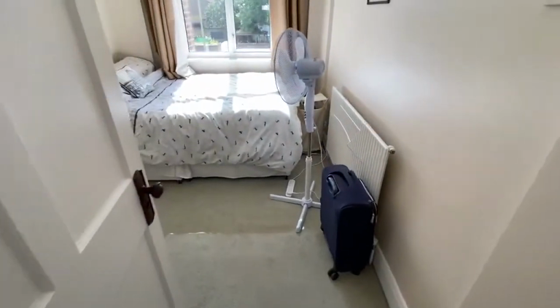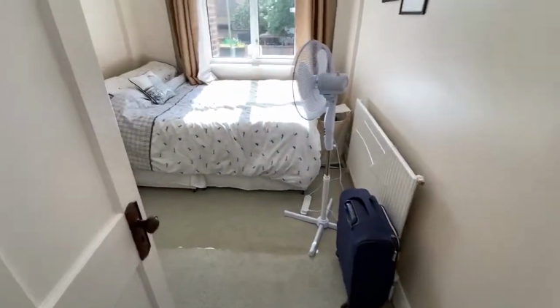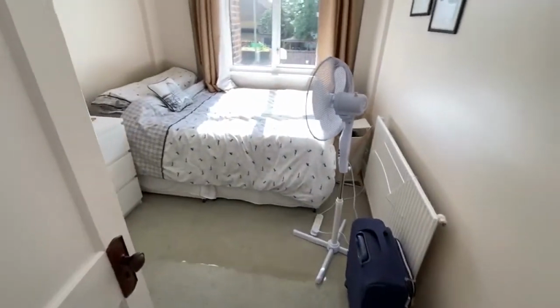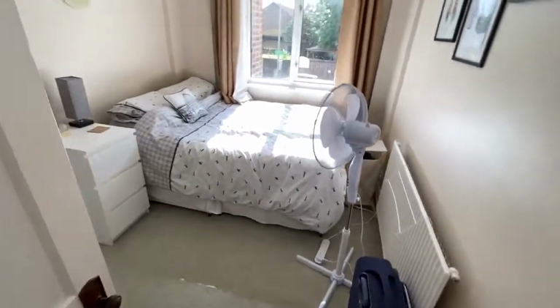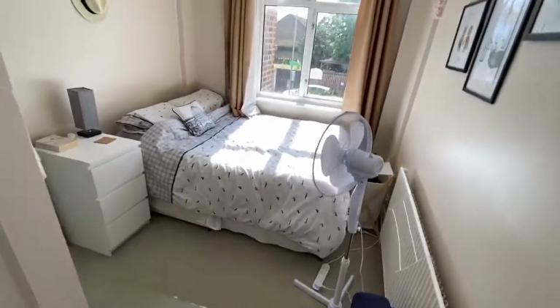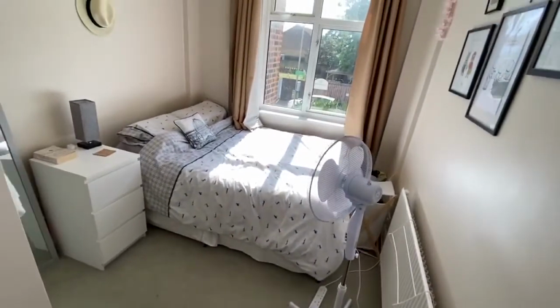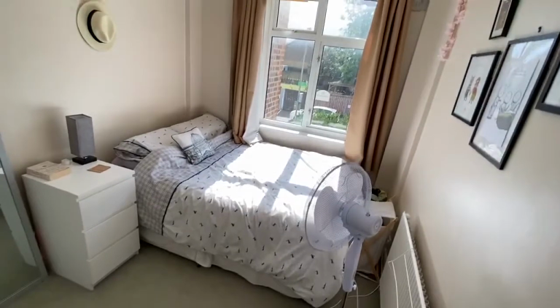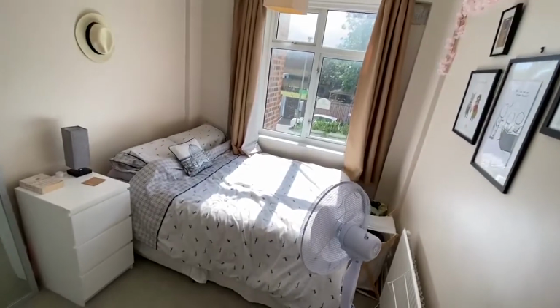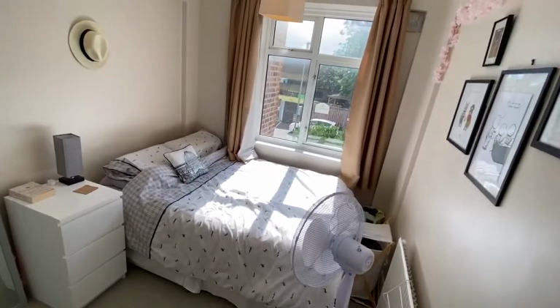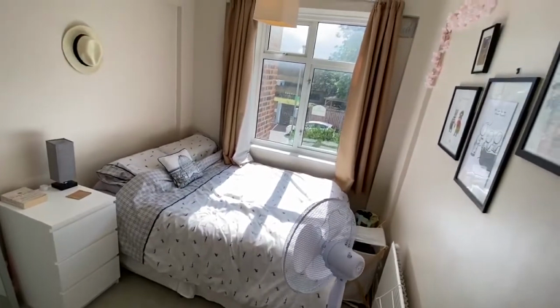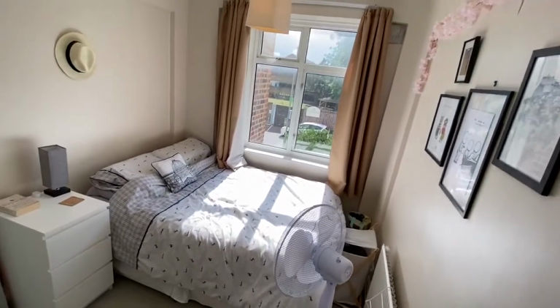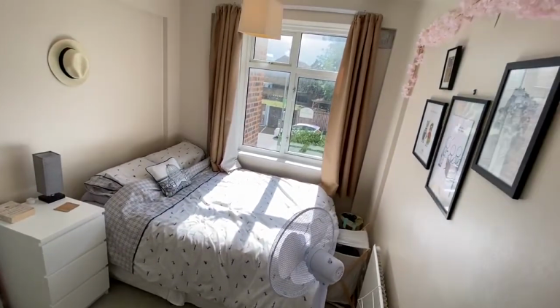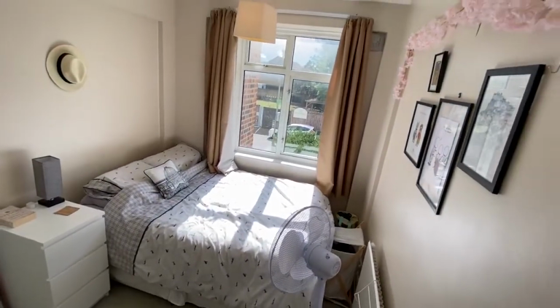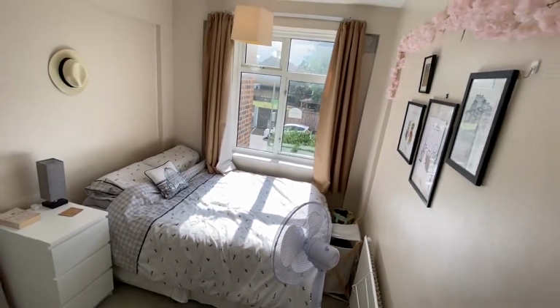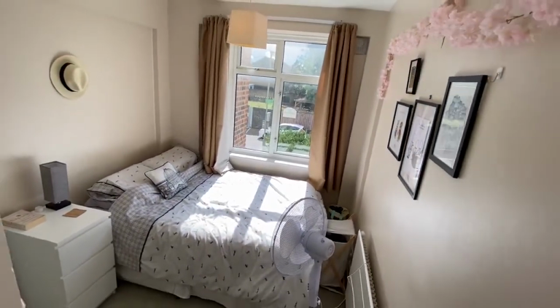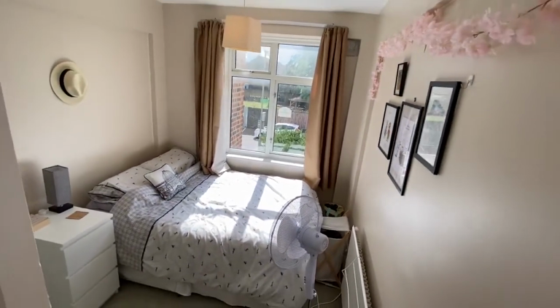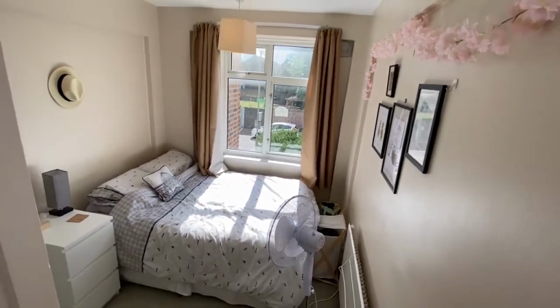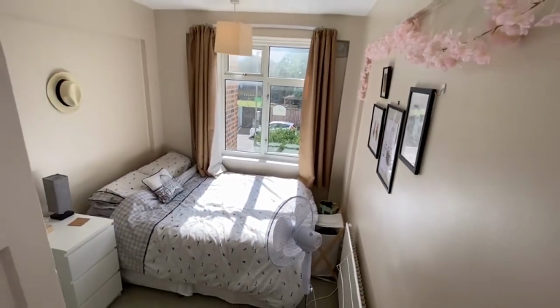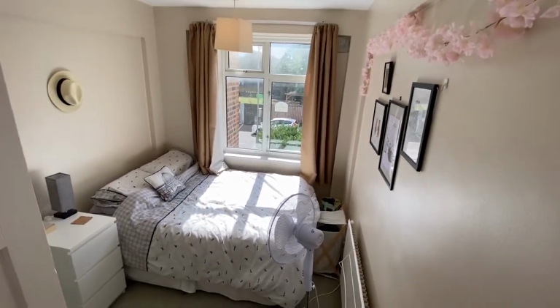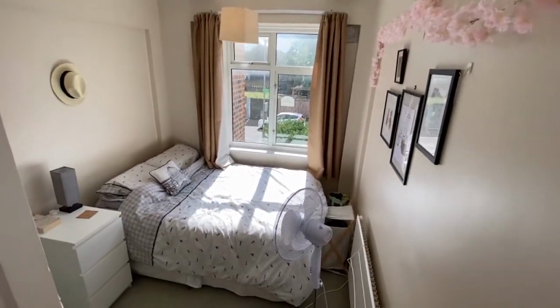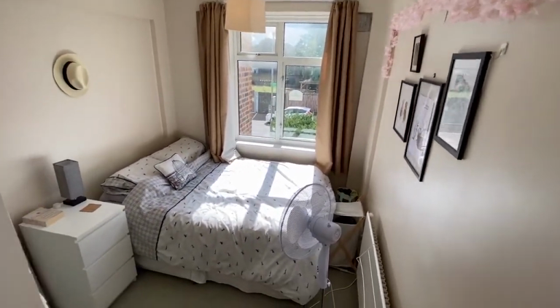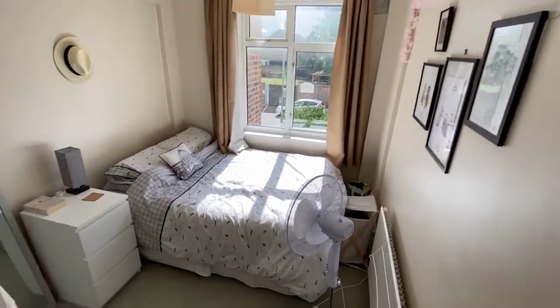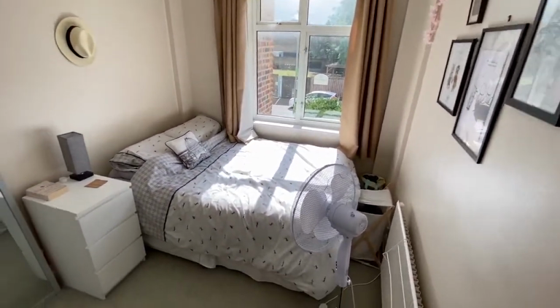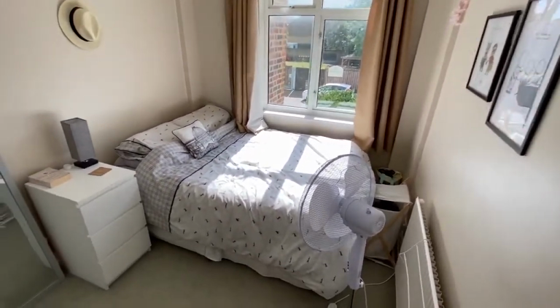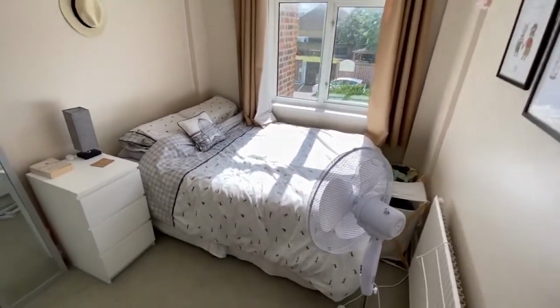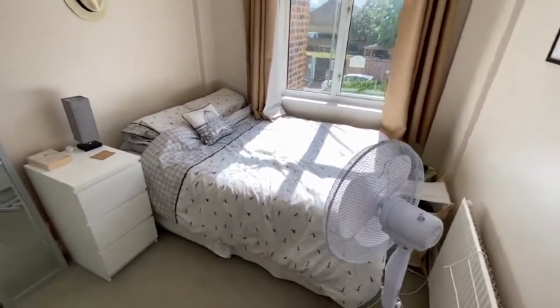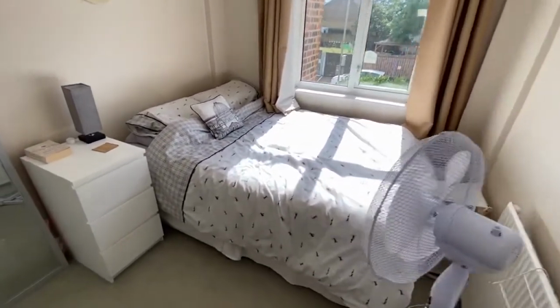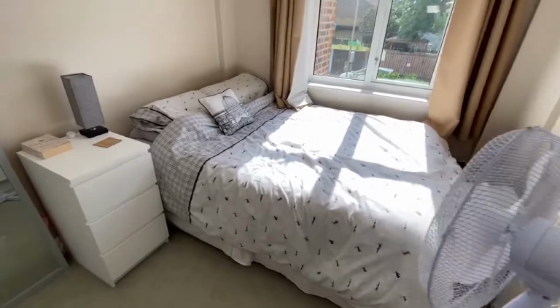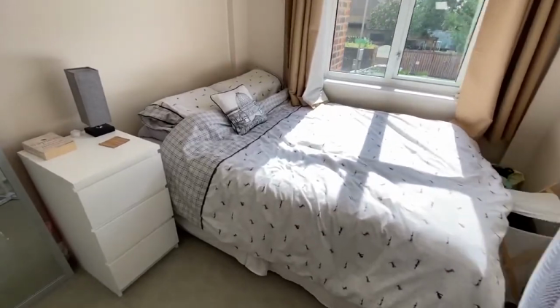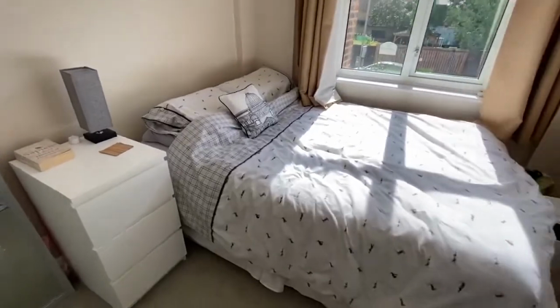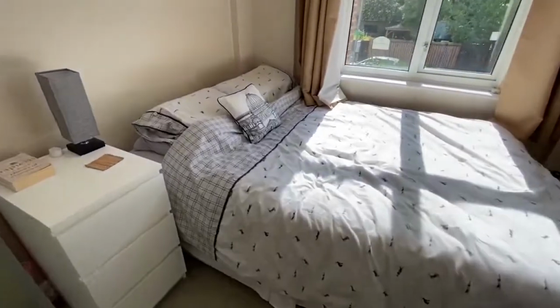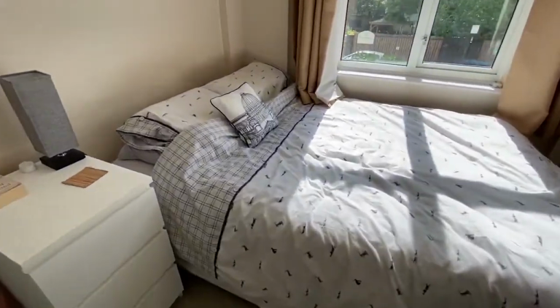Bedroom two is a good sized double bedroom with ample space for a double bed, chest of drawers, and of course a wardrobe cupboard.